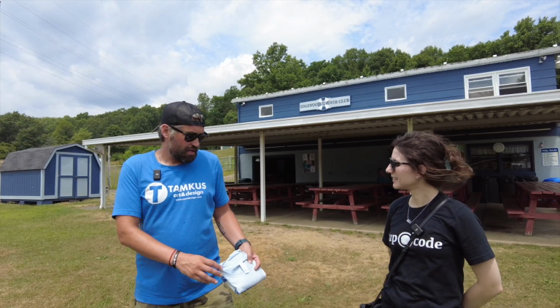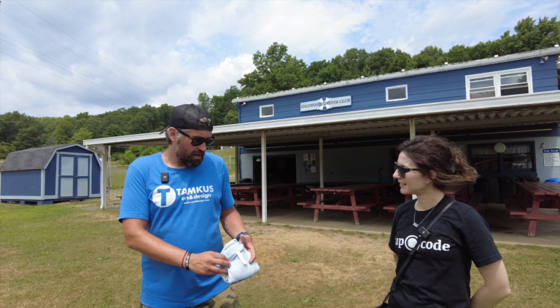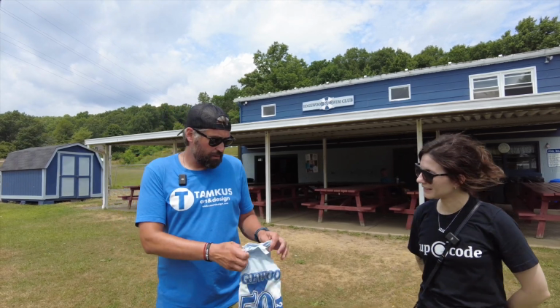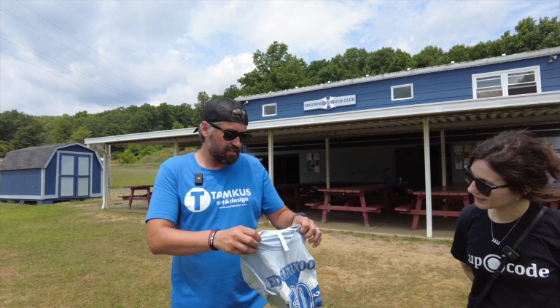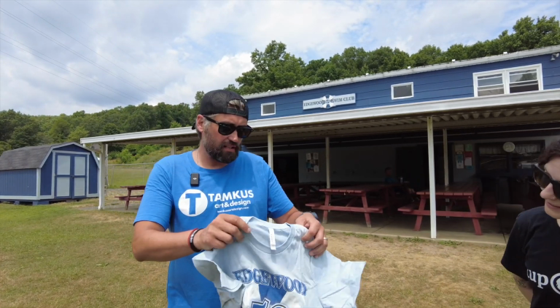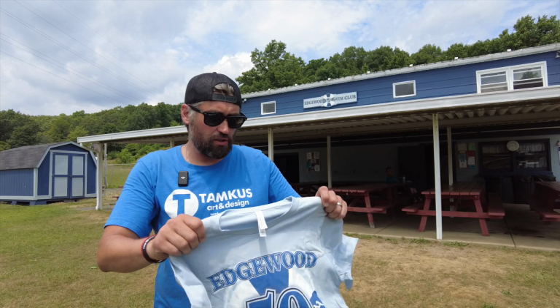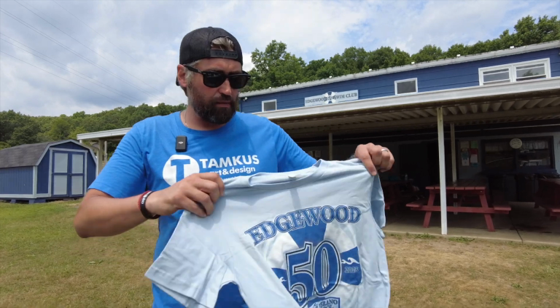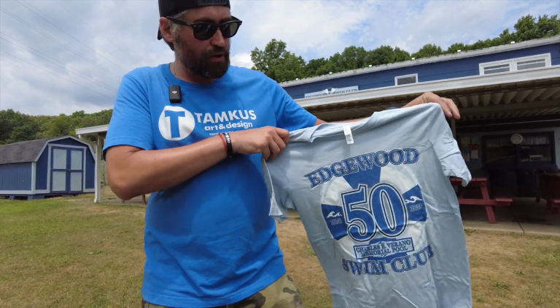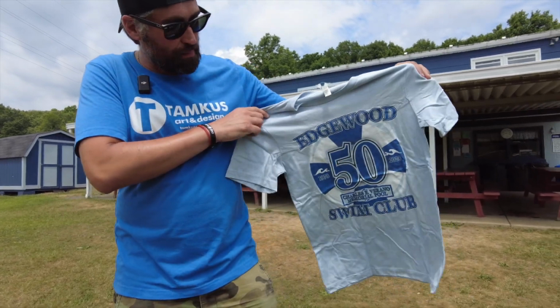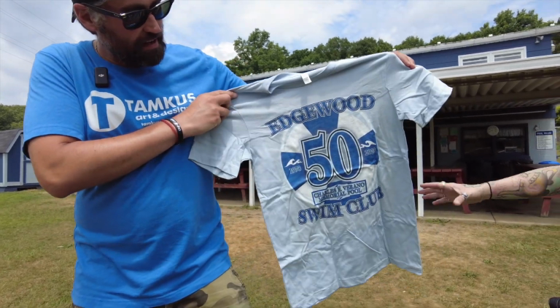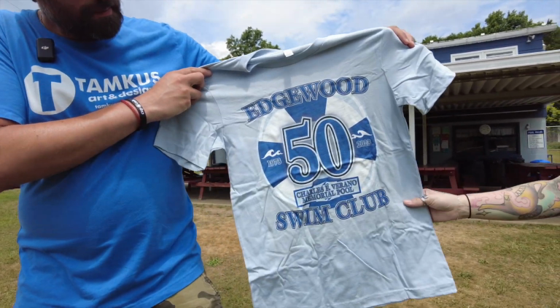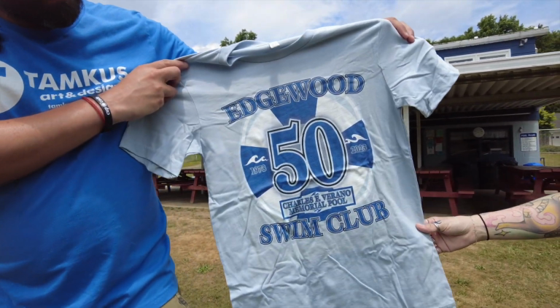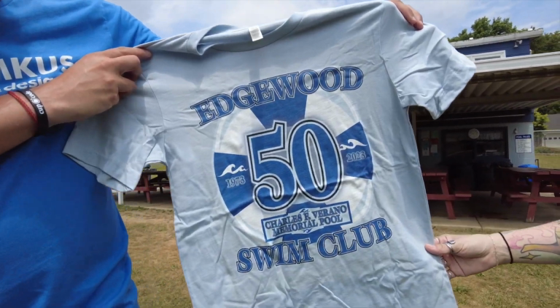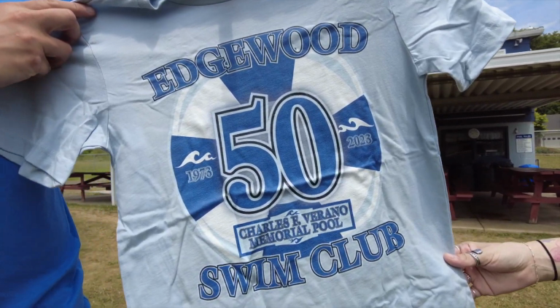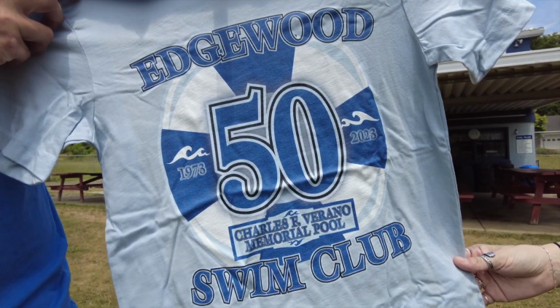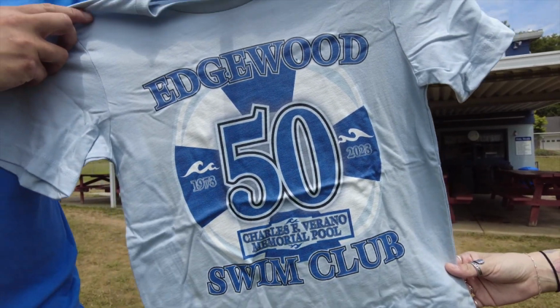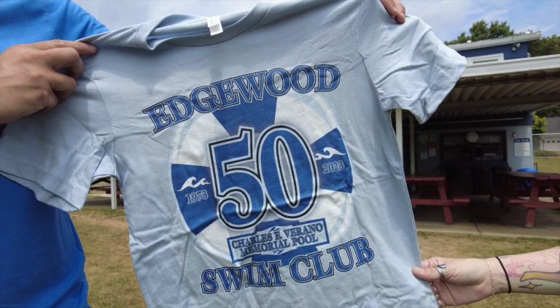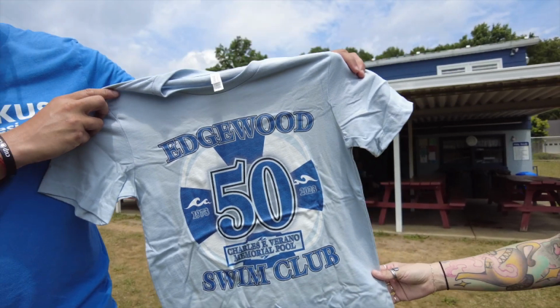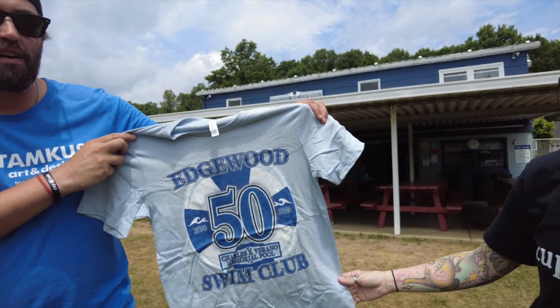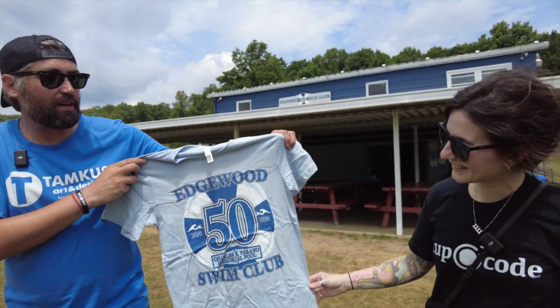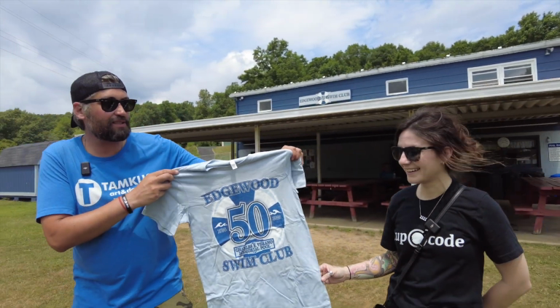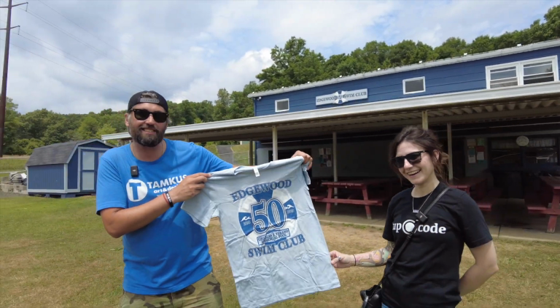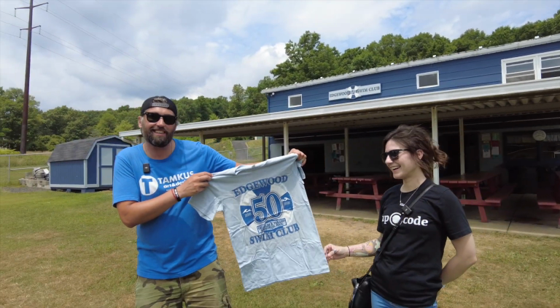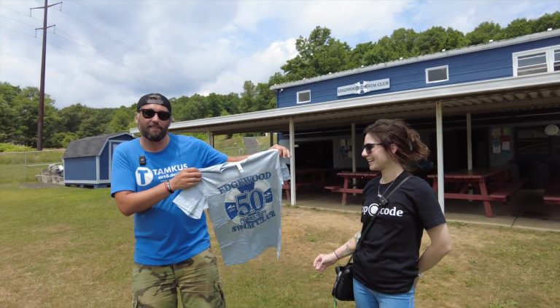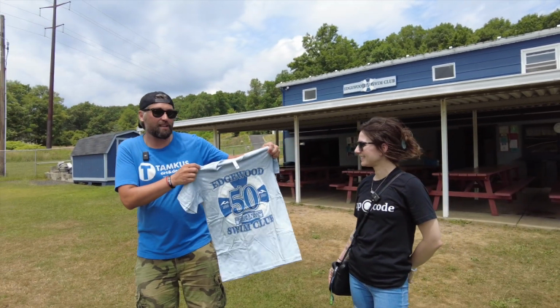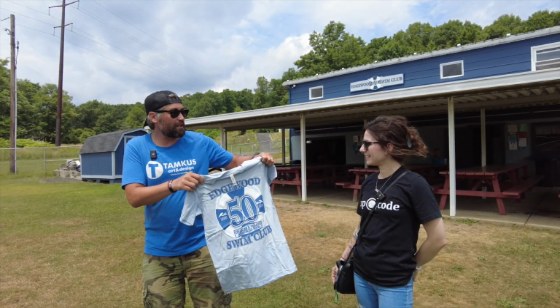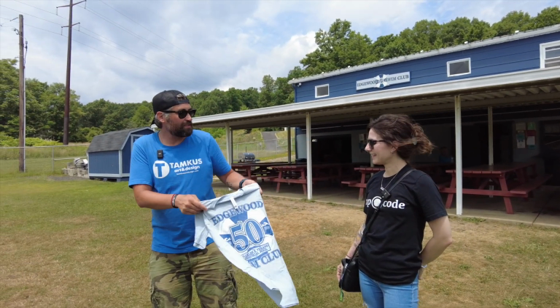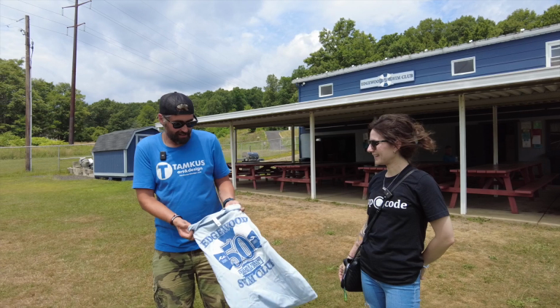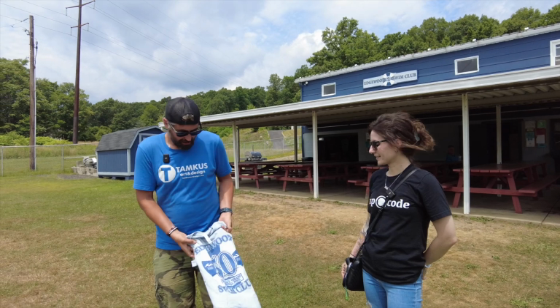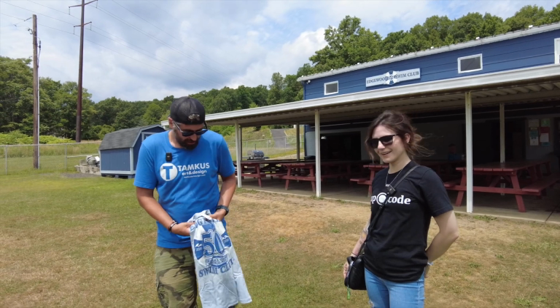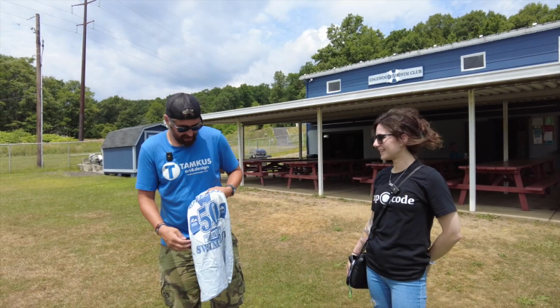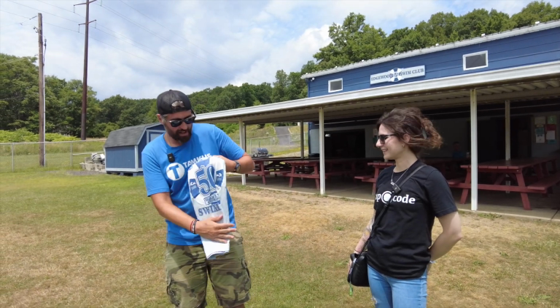So I came up with this, which they got some shirts made from Shemokin Shirt Company. Oh, cool. They still got a couple for sale, so anybody out there who wants a nice 50th anniversary Edgewood shirt, come get them.